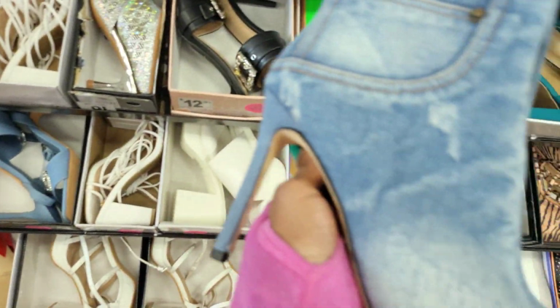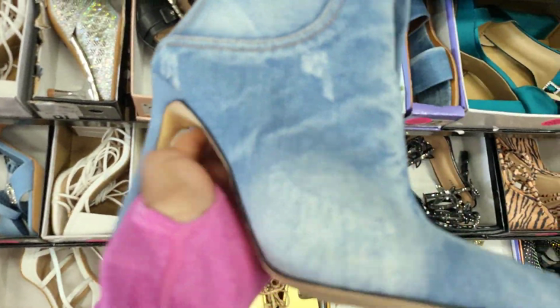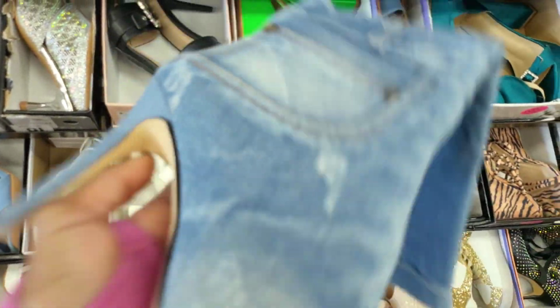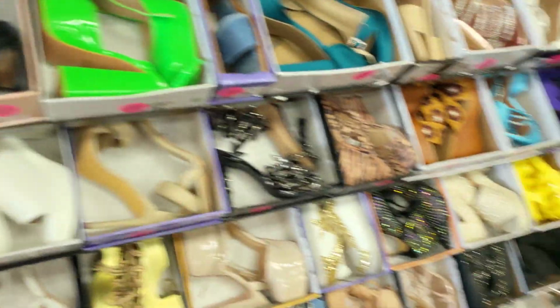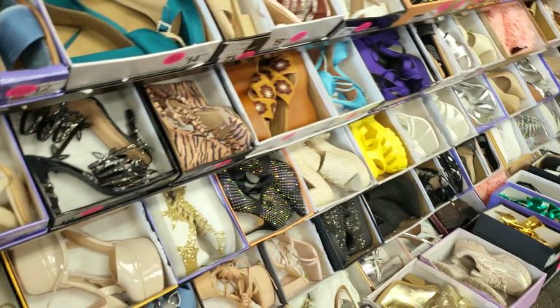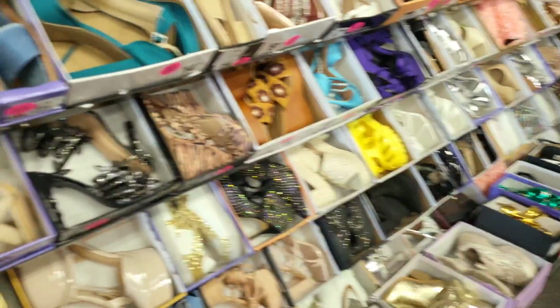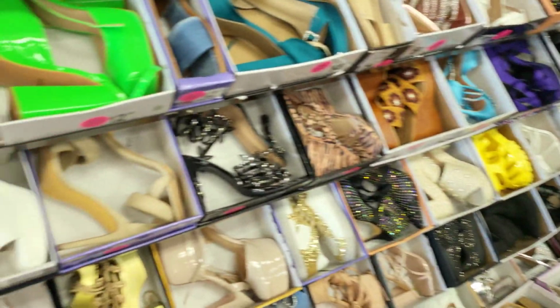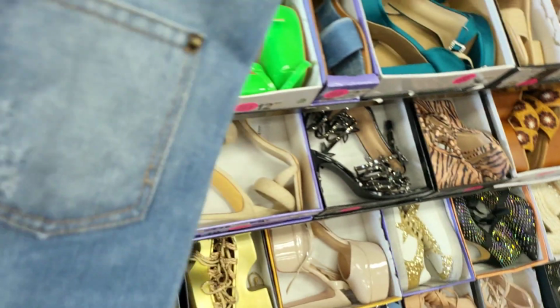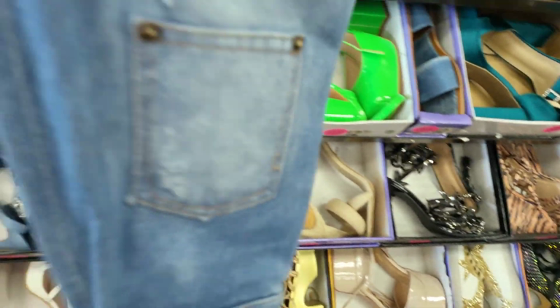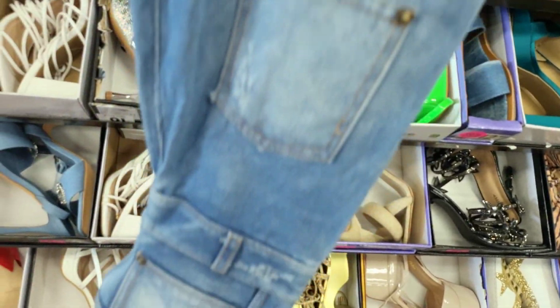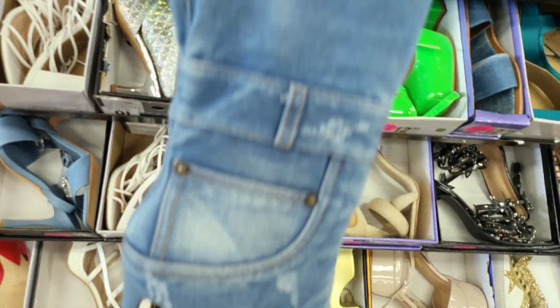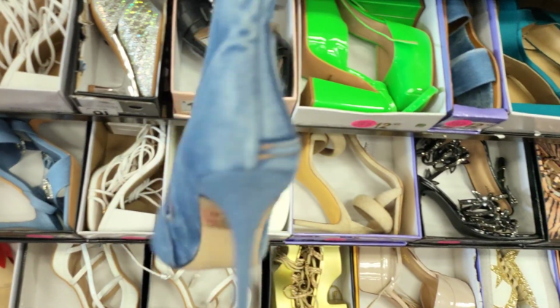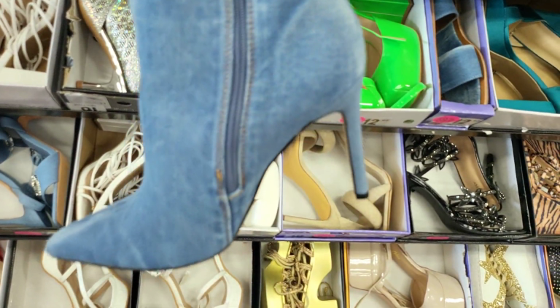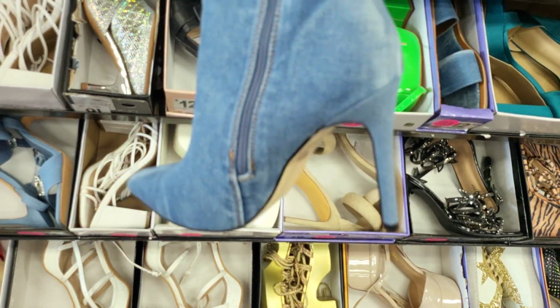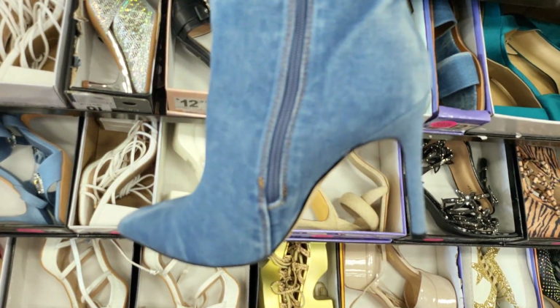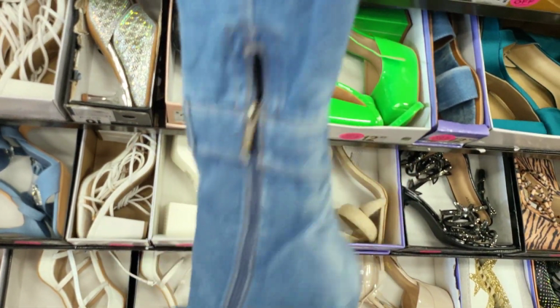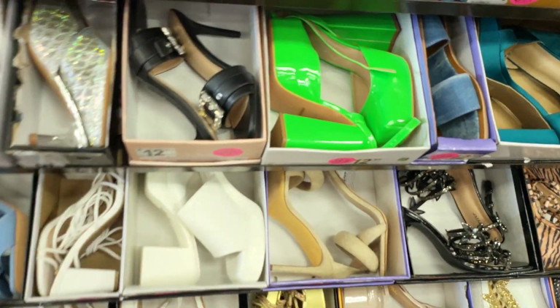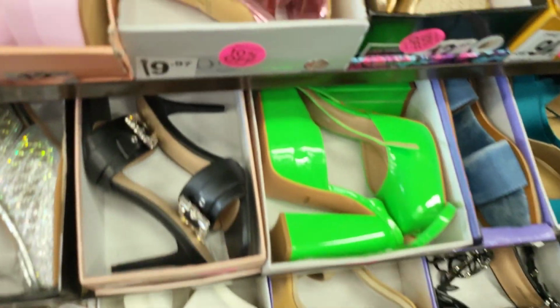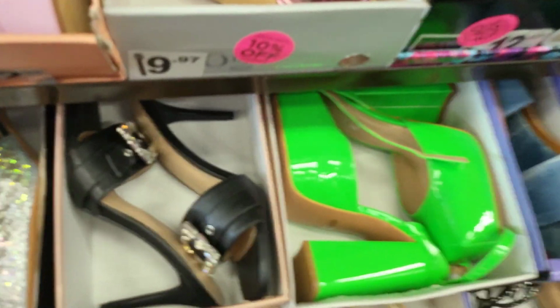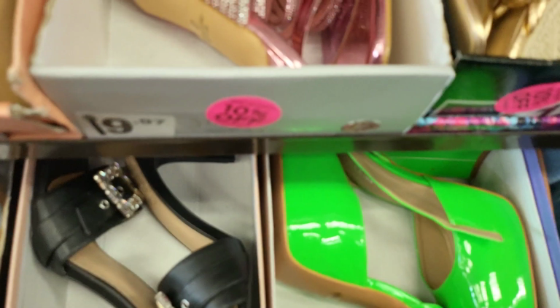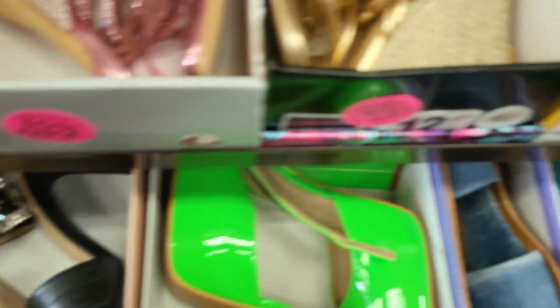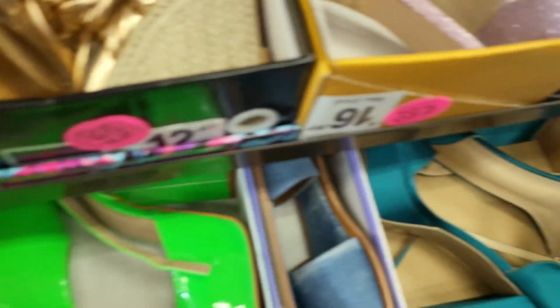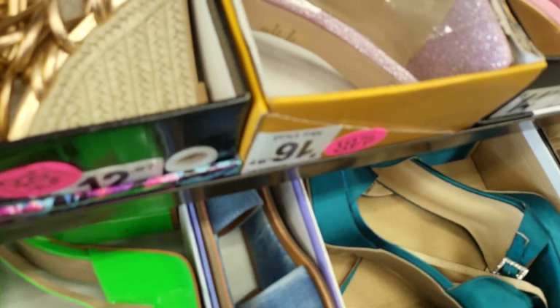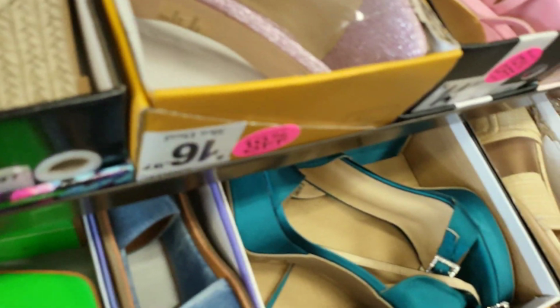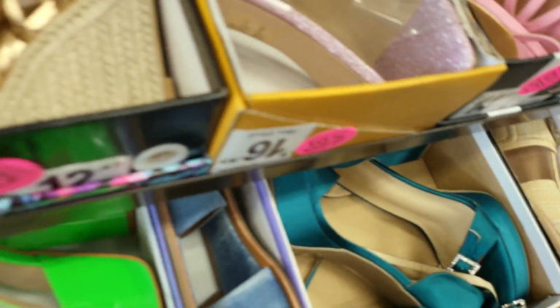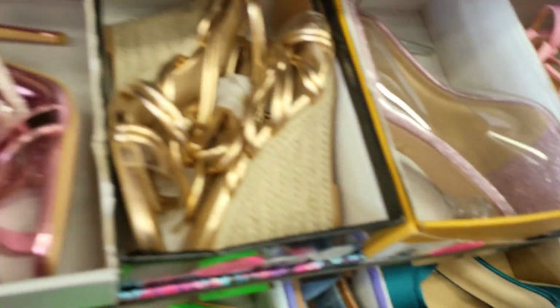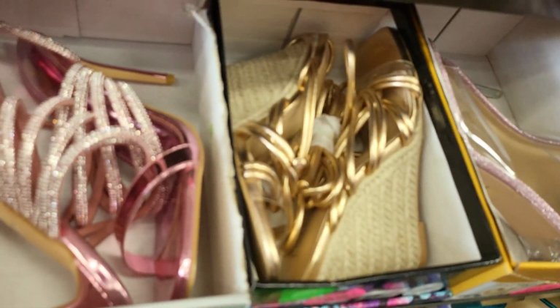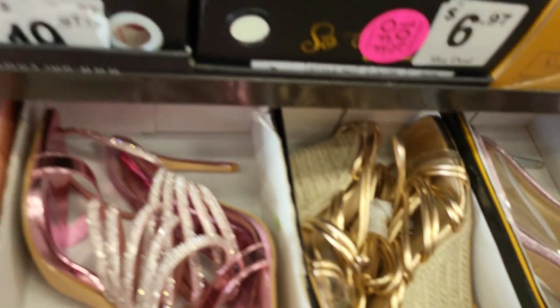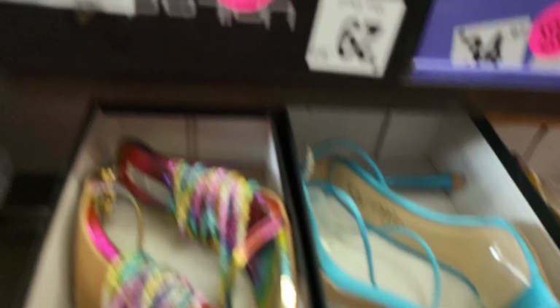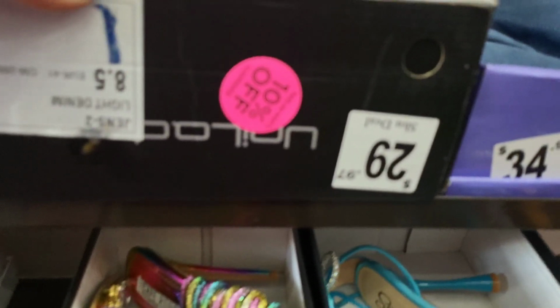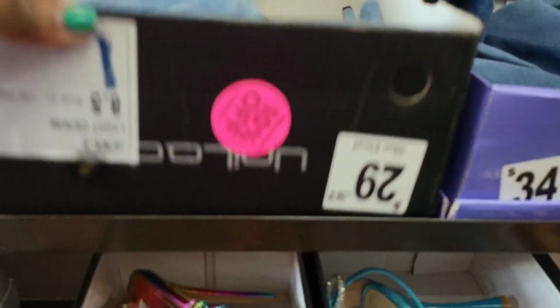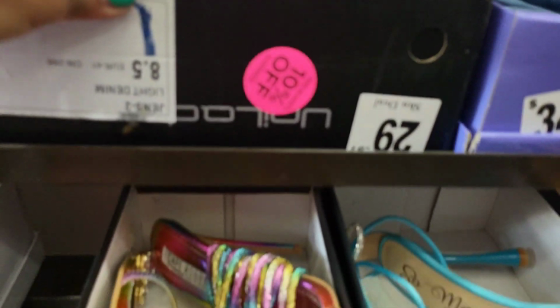Here we have a denim knee-length boot and I like that it has patches — it's real denim. I could see wearing that with a denim outfit.